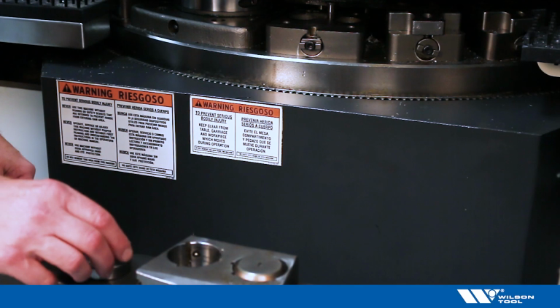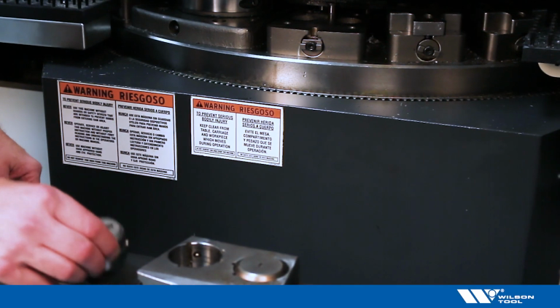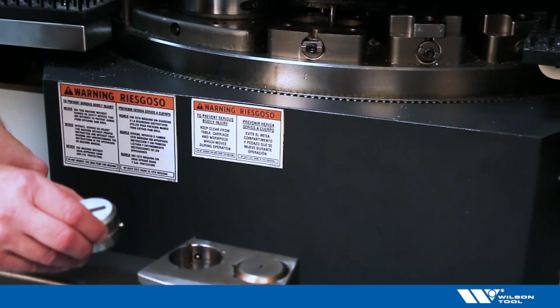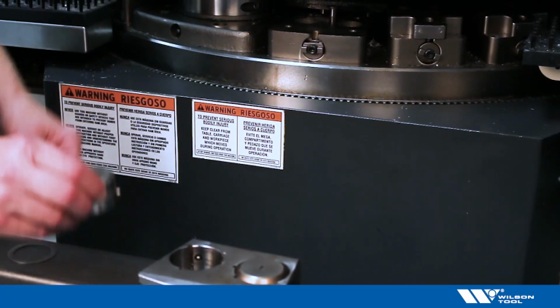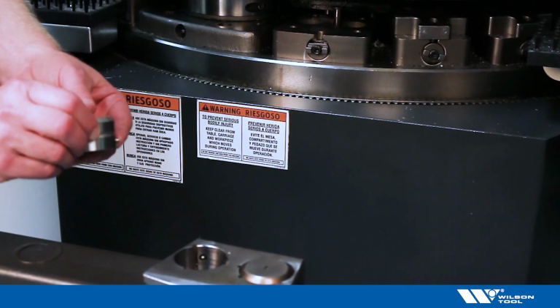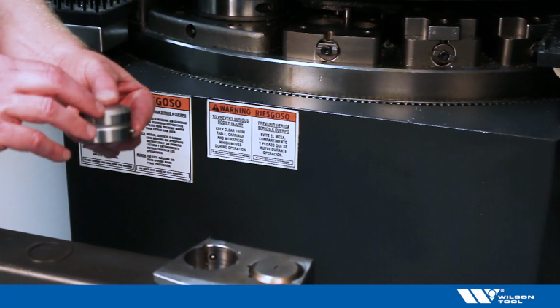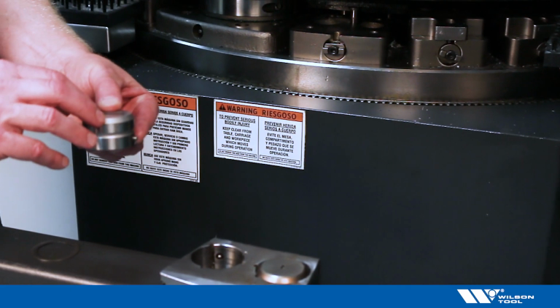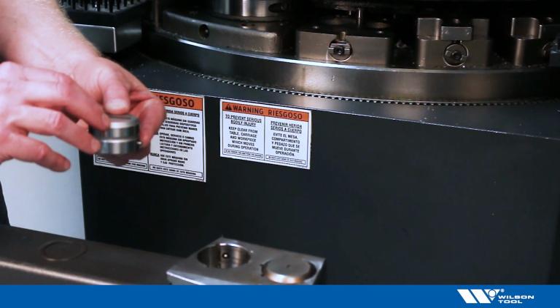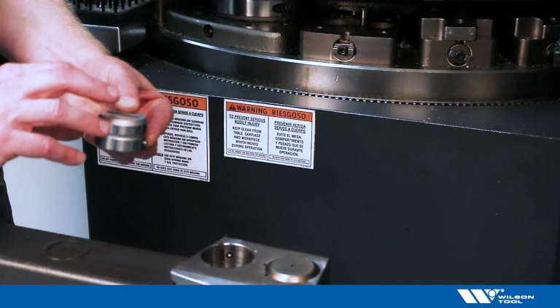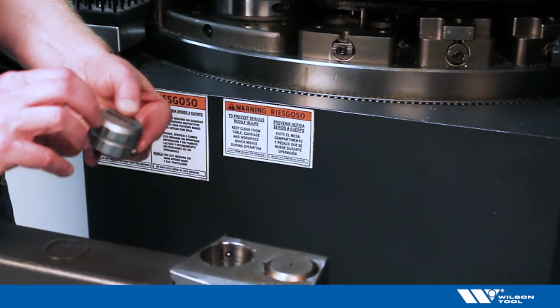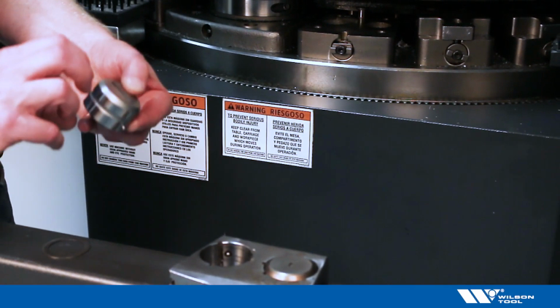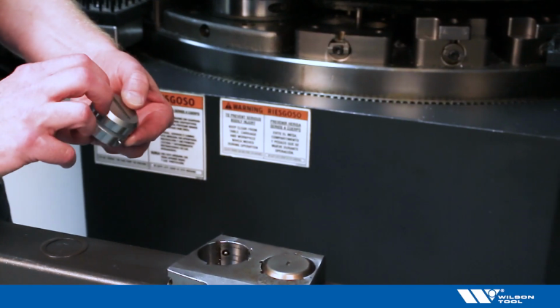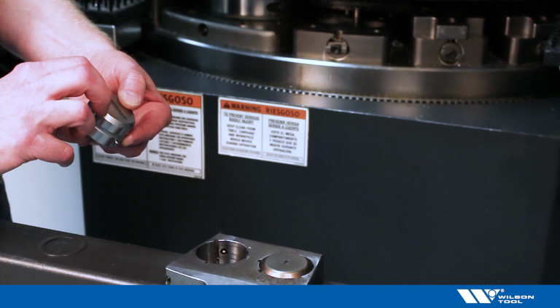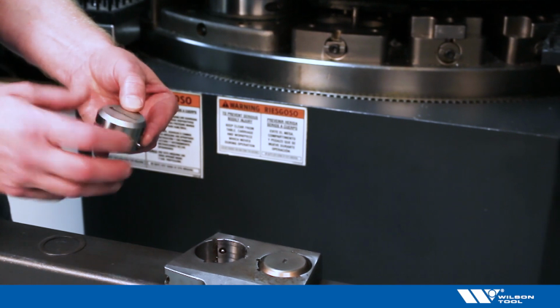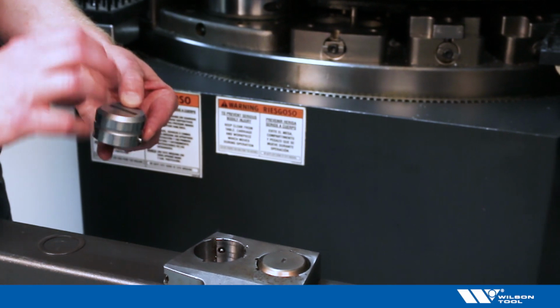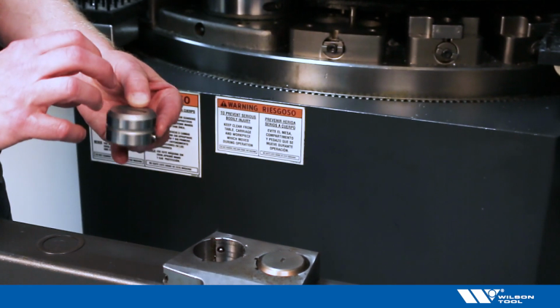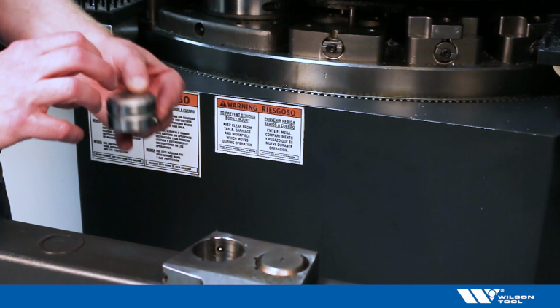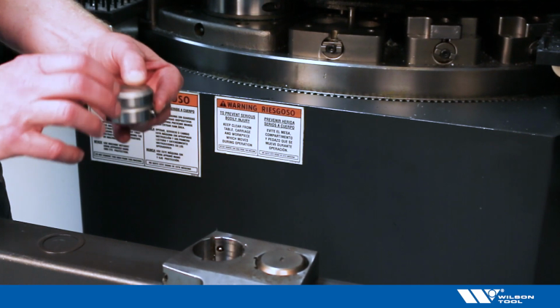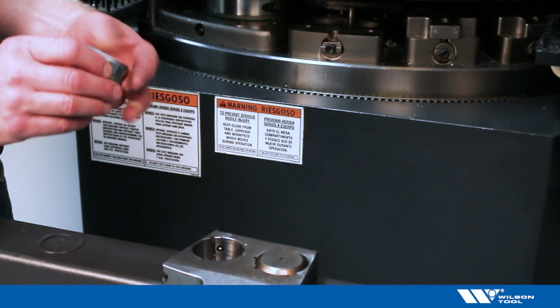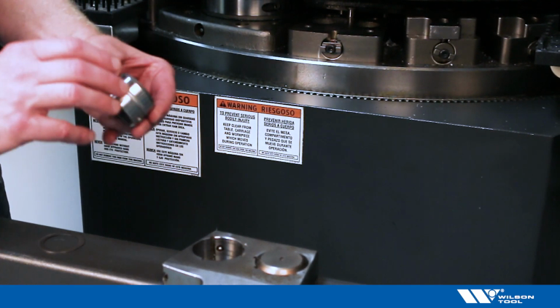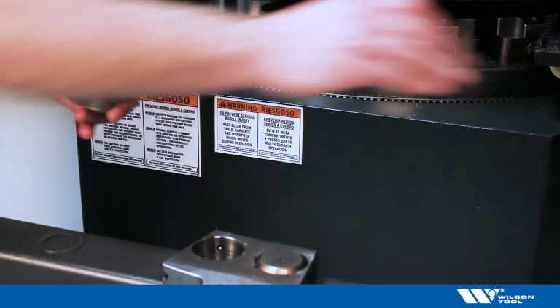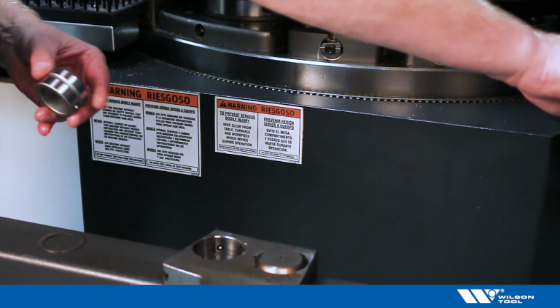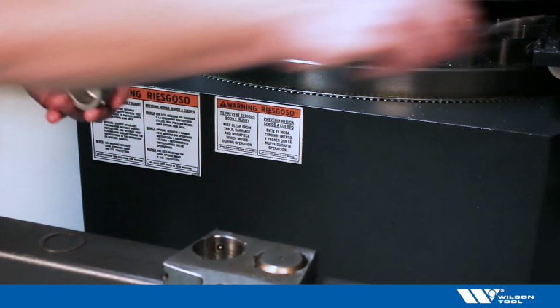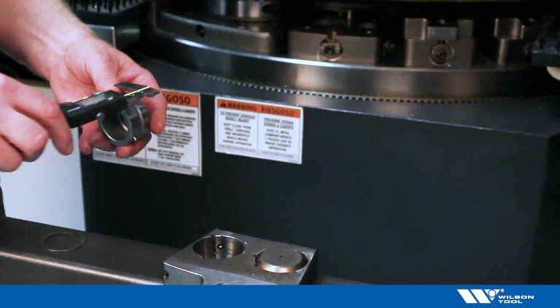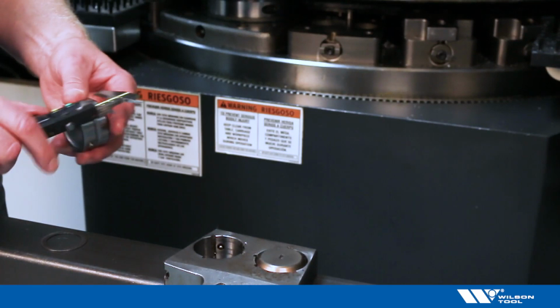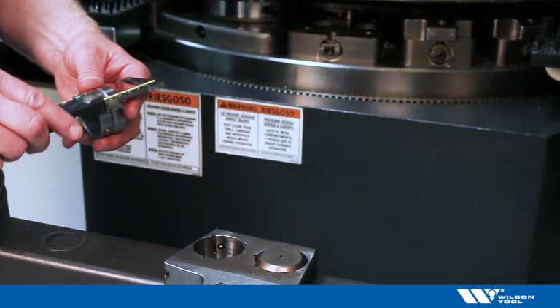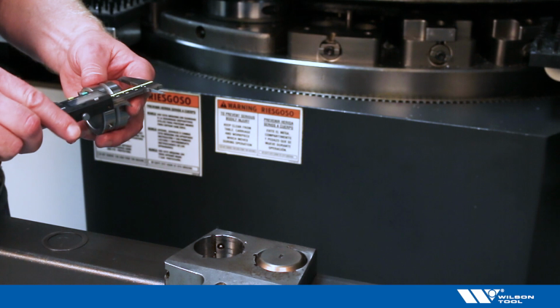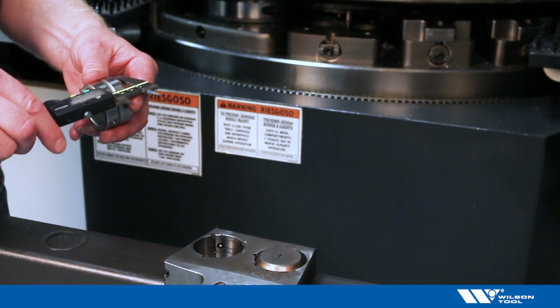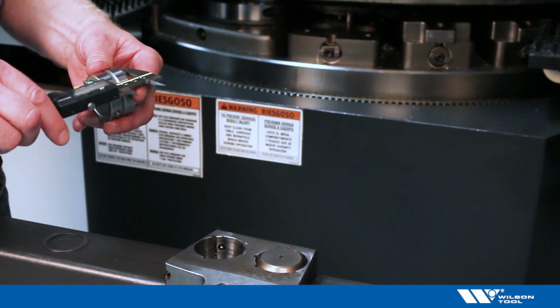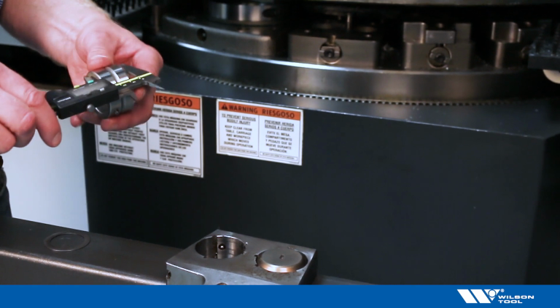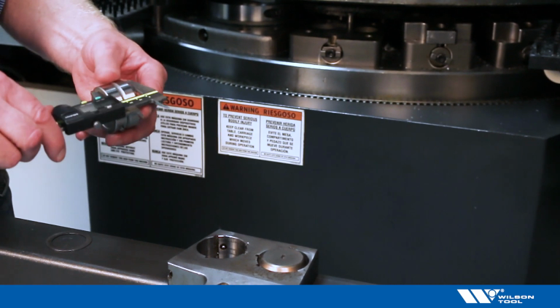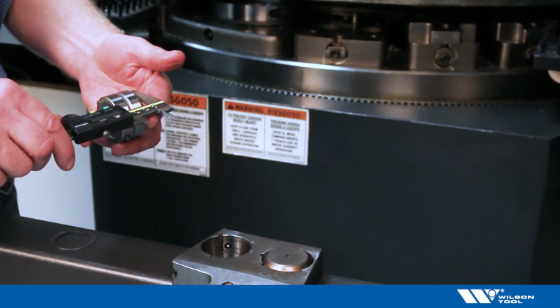When a die has been ground for sharpening, in many cases it needs to be shimmed so that it's back to the original height. So we want to measure what we have for our die thickness compared to our original die thickness.